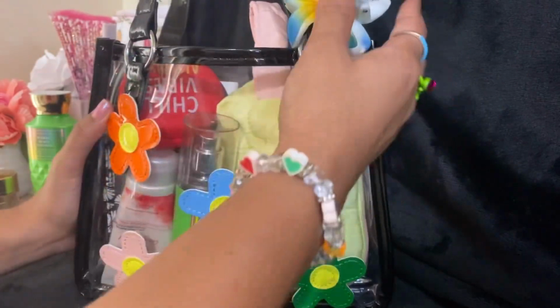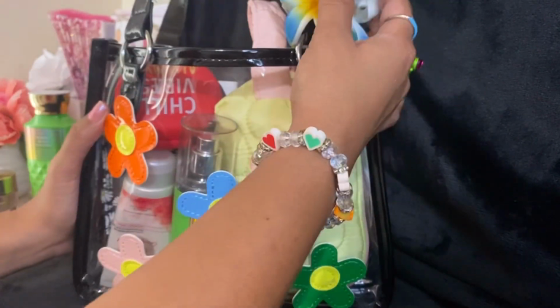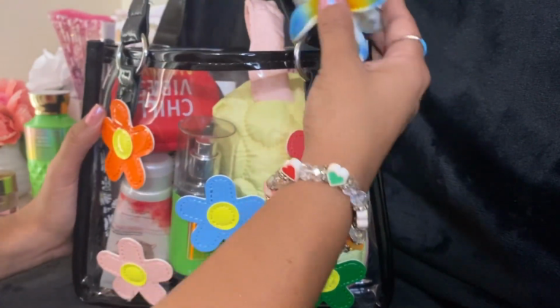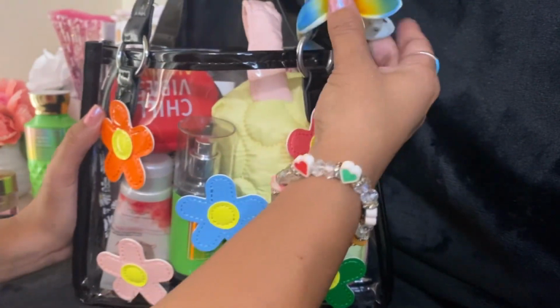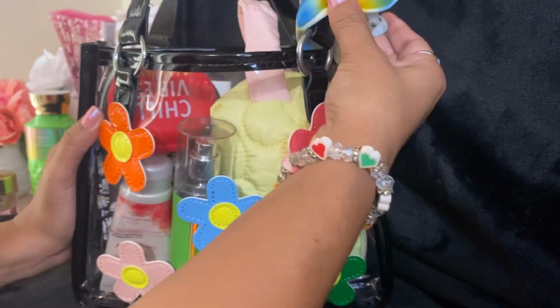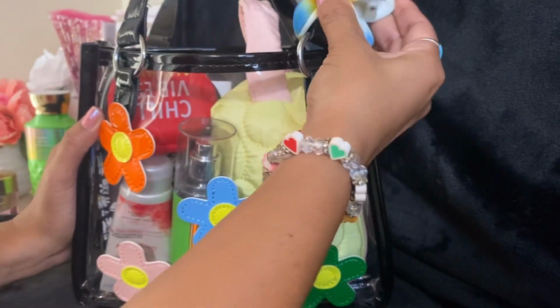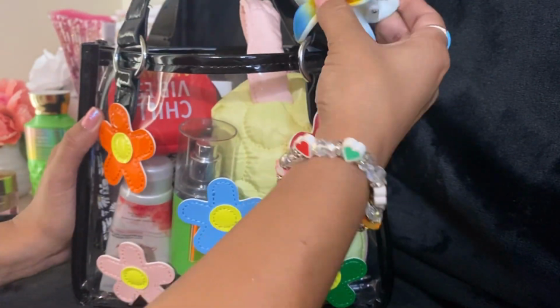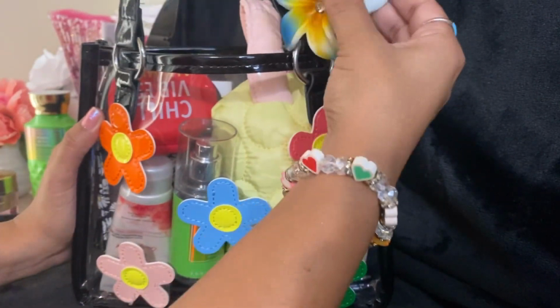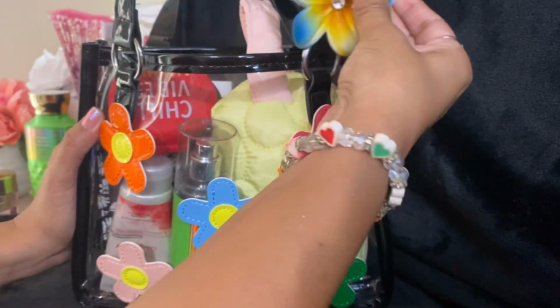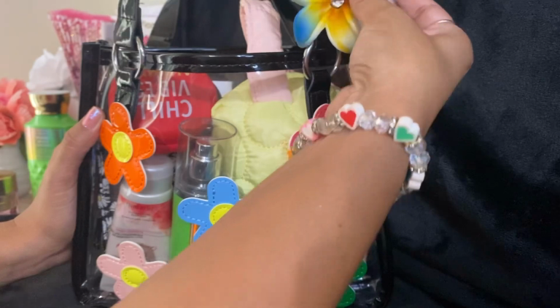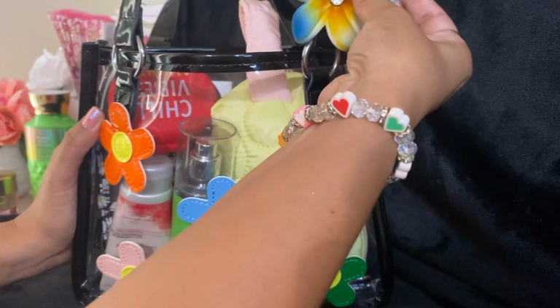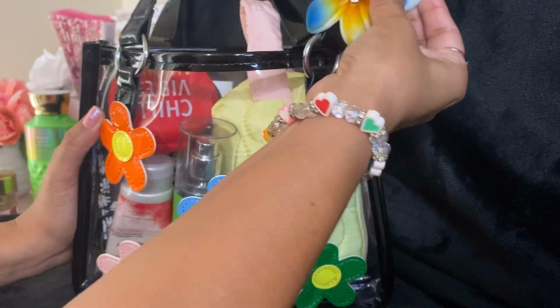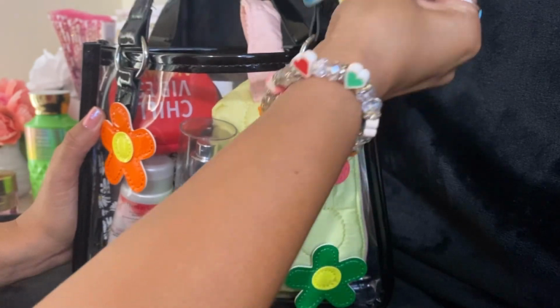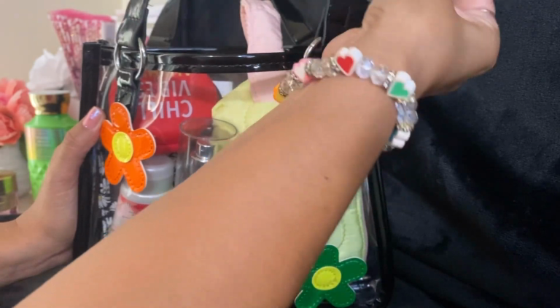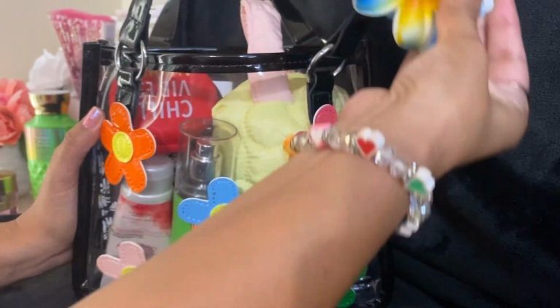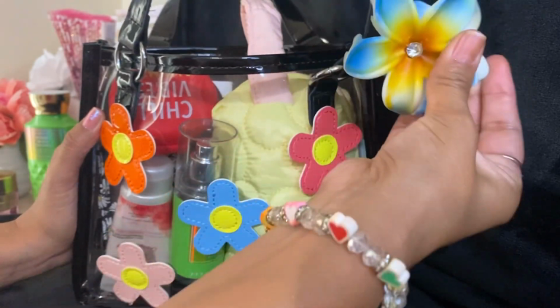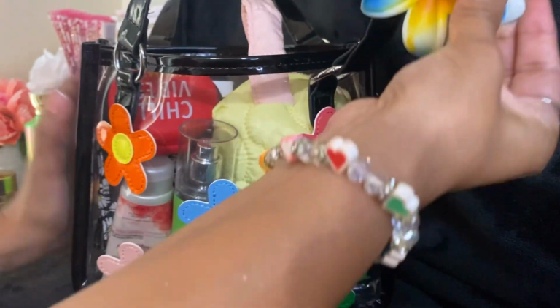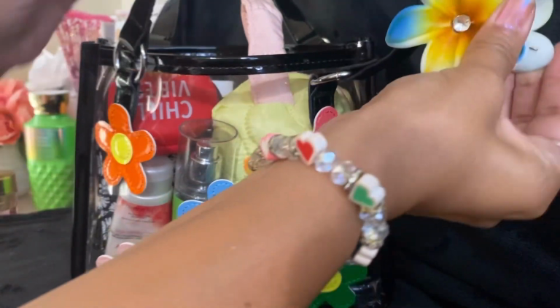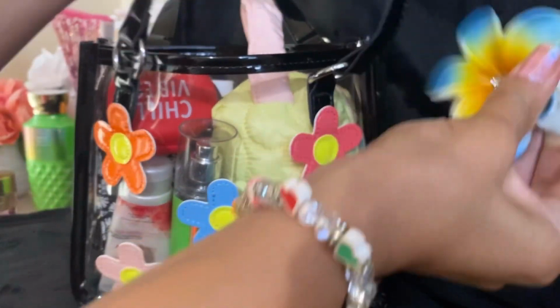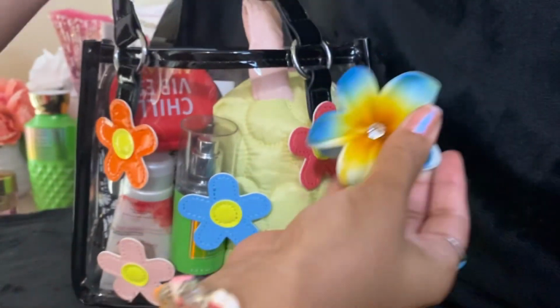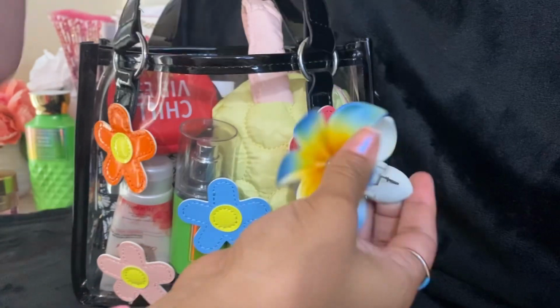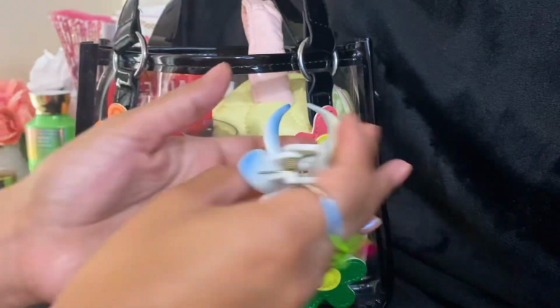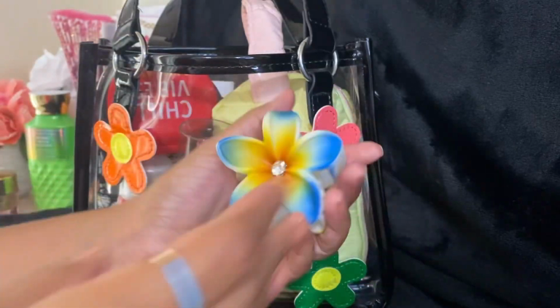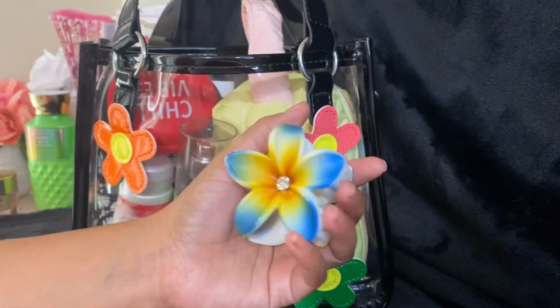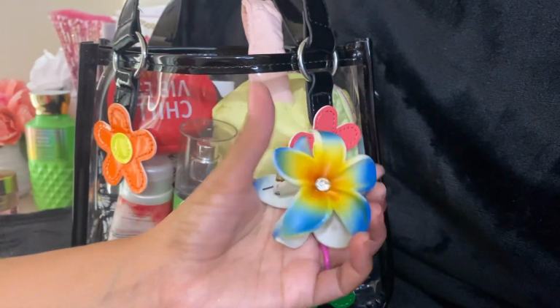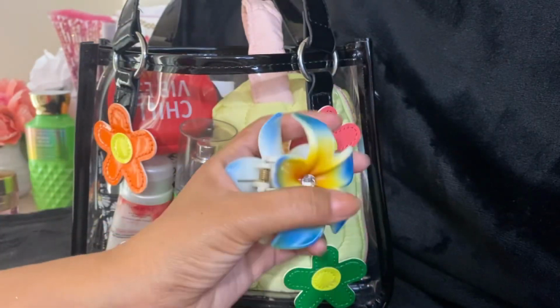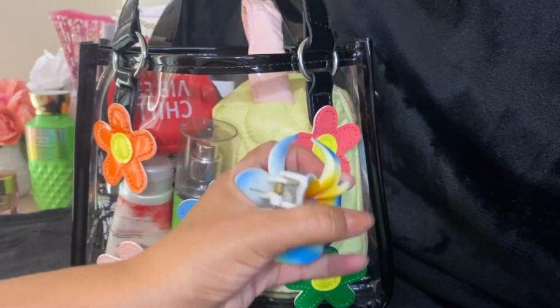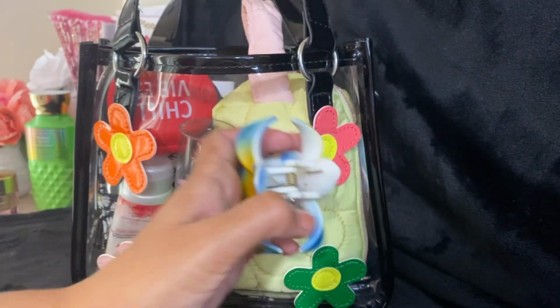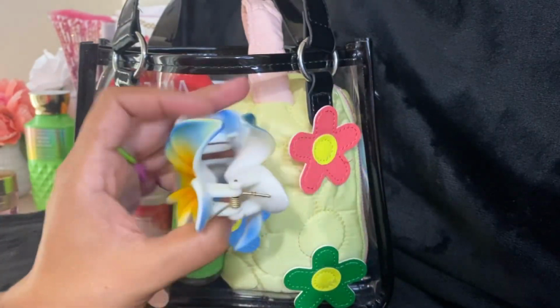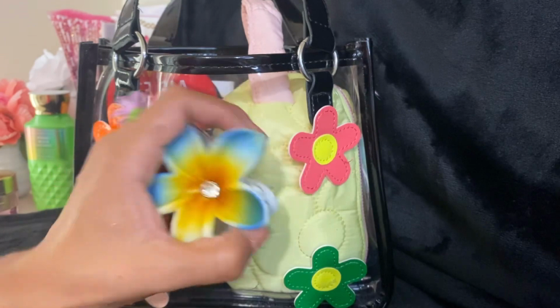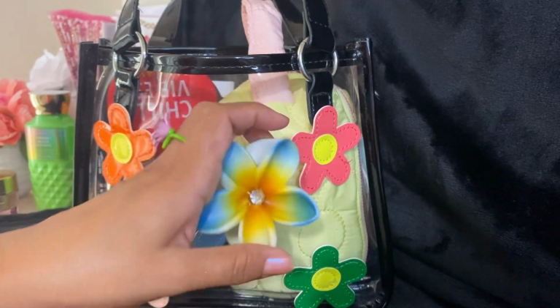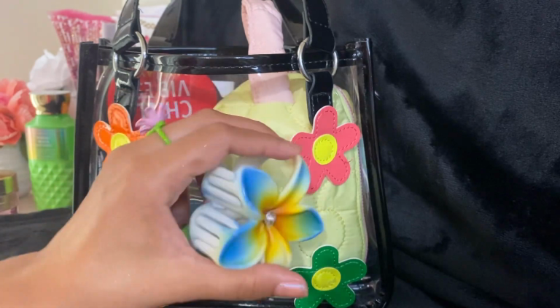For the first thing, on the side I have my little flower hair clip, kind of like a charm but also to use on my hair.